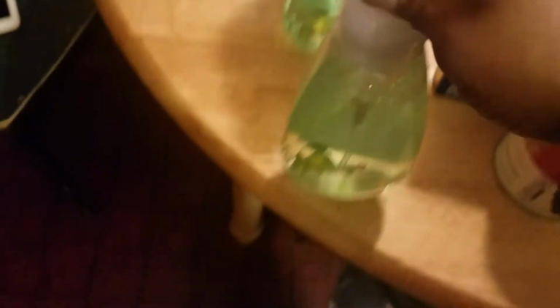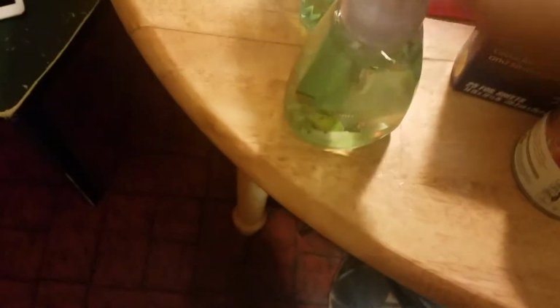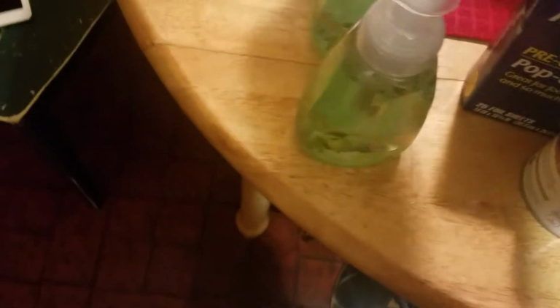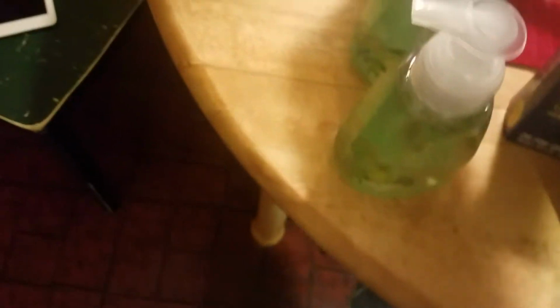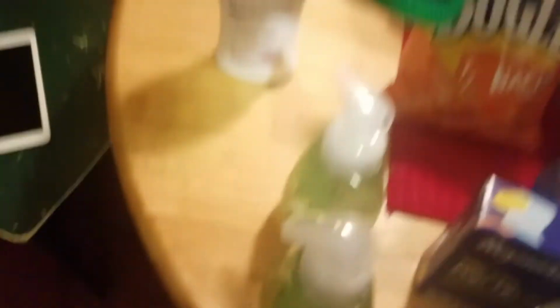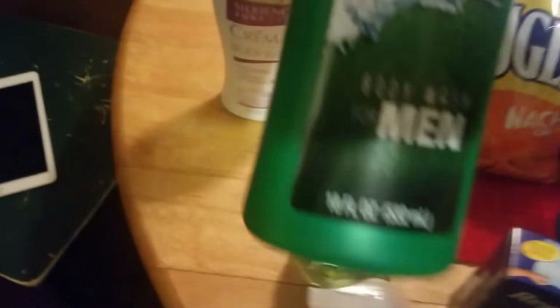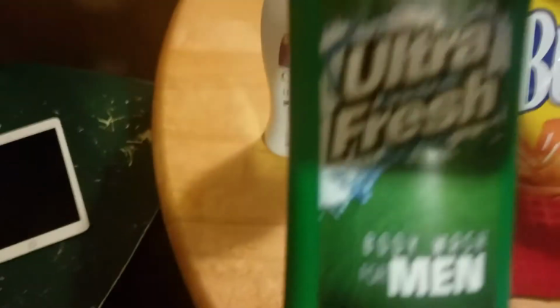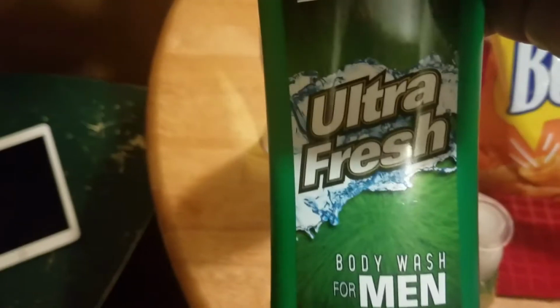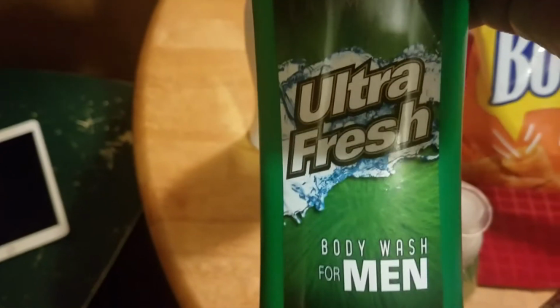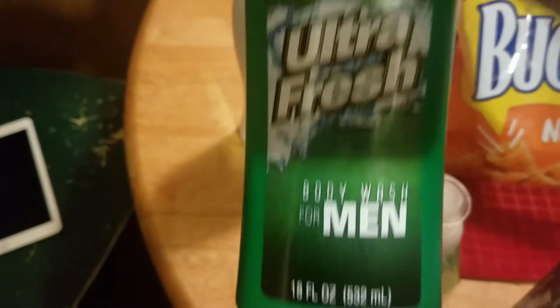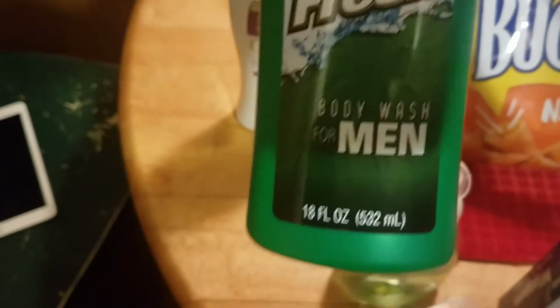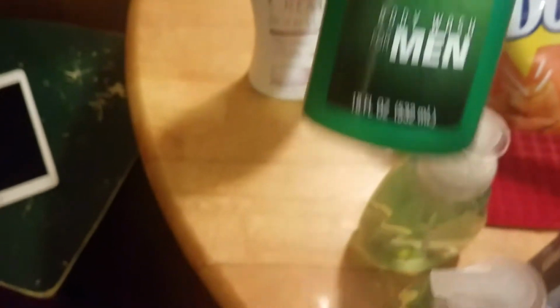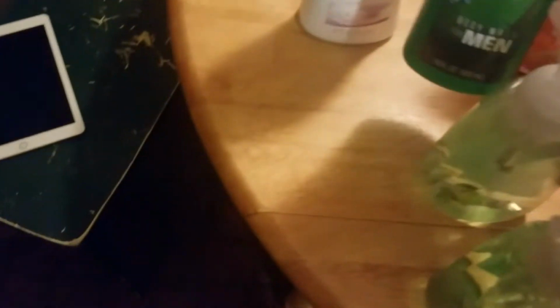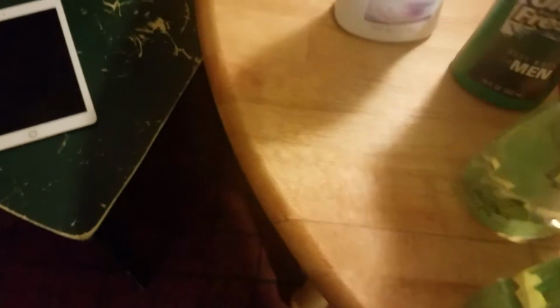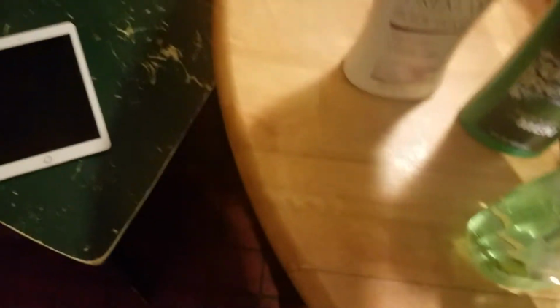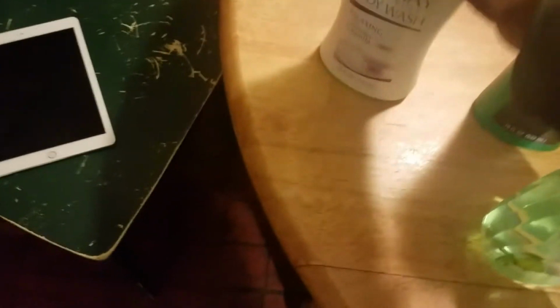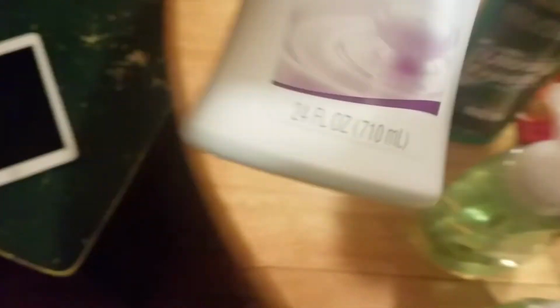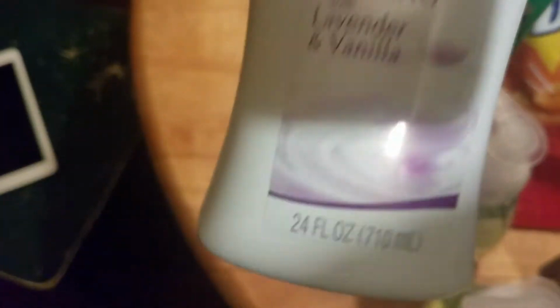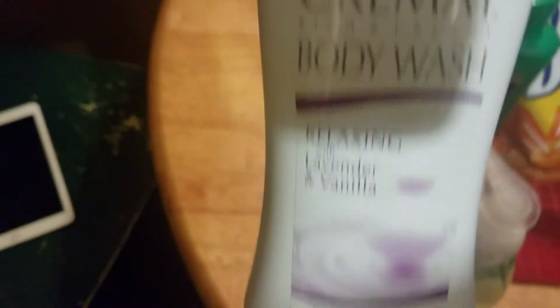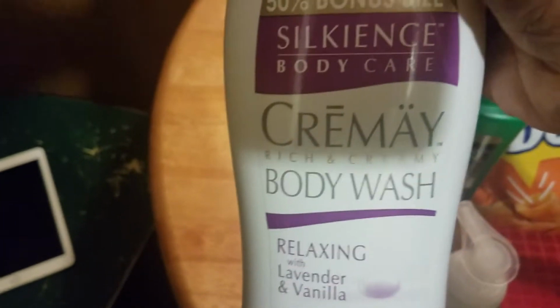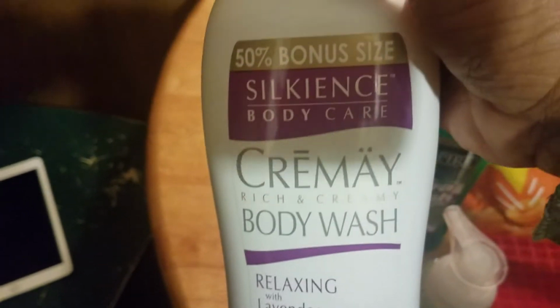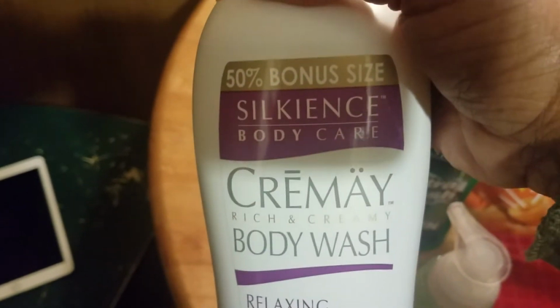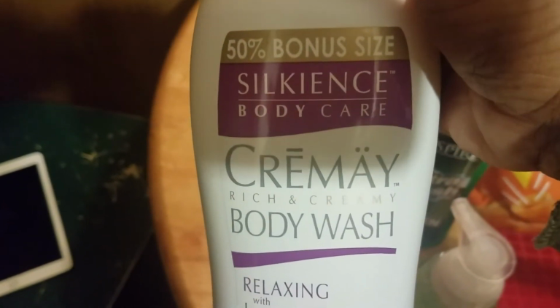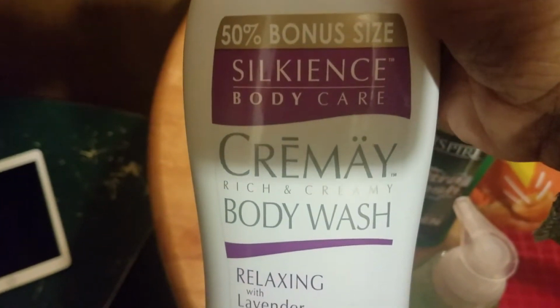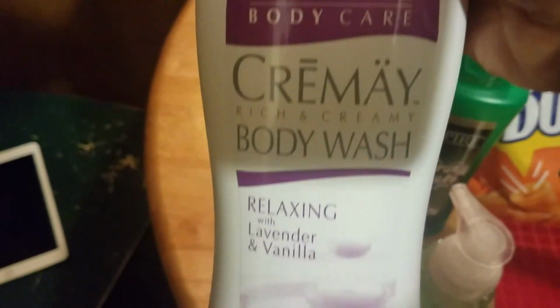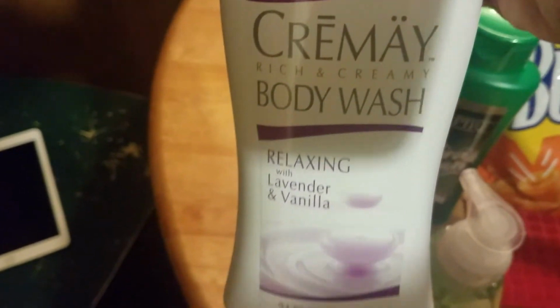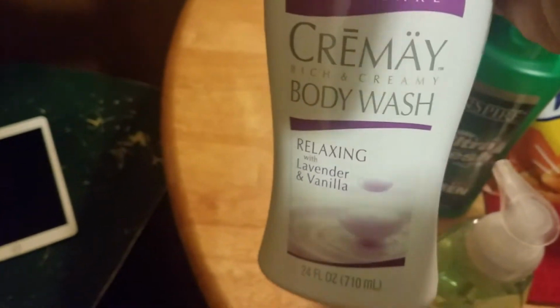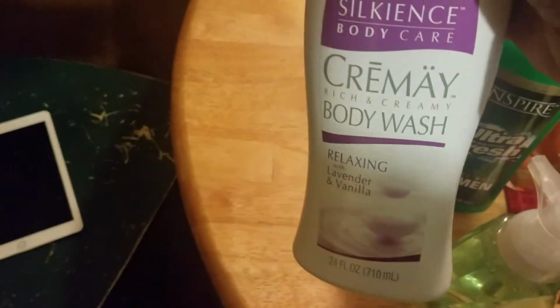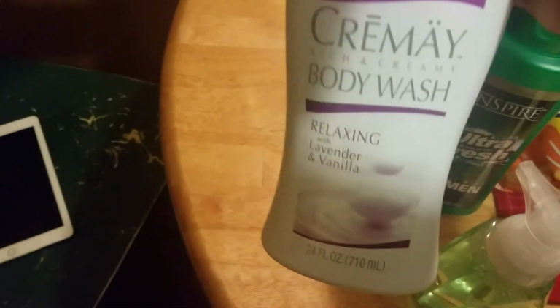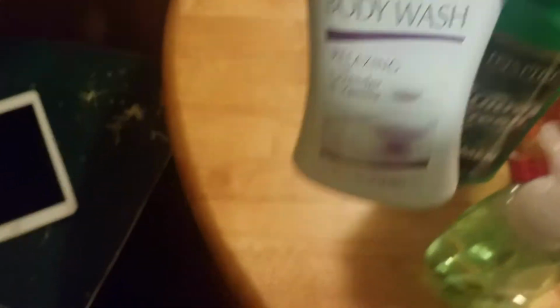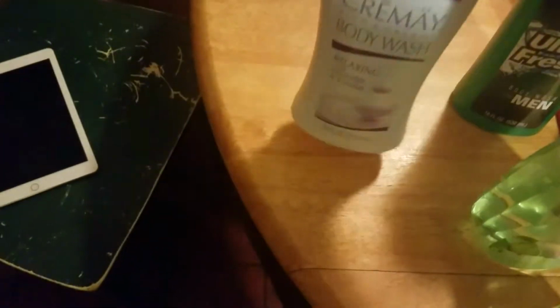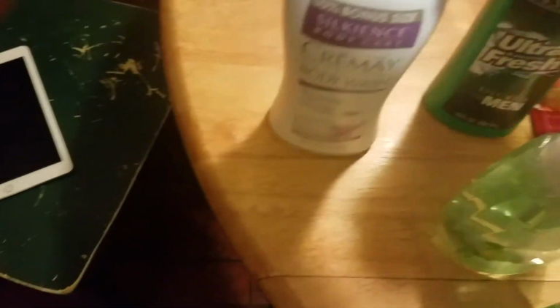I have two of those. And I have the Inspire Ultra Fresh Body Wash for Men. And also I have 50% Bonus Silk Ins Body Care Creme Body Wash, lavender and vanilla.